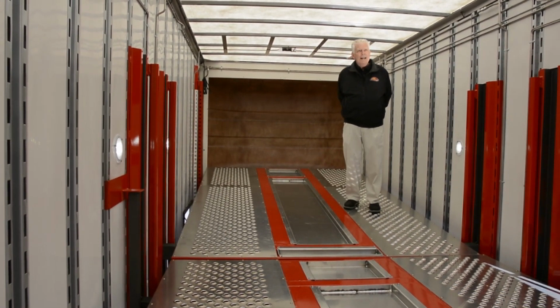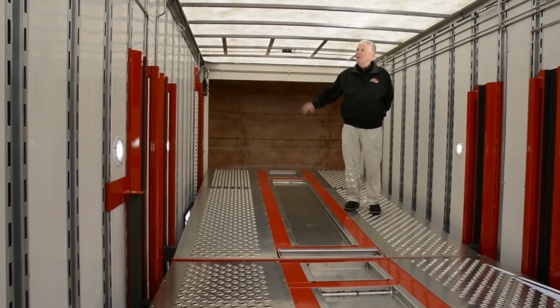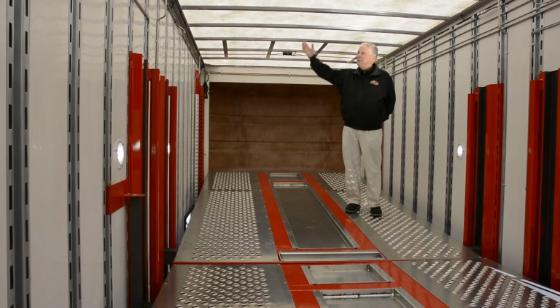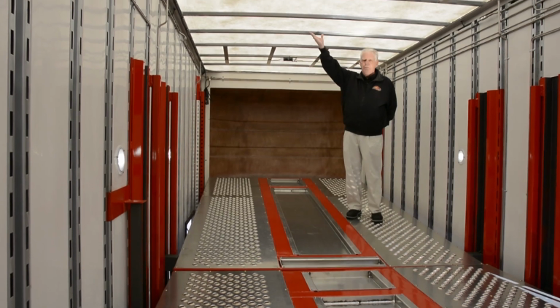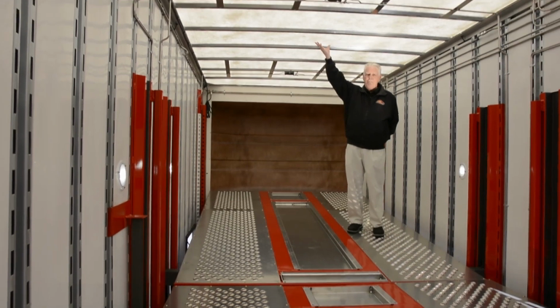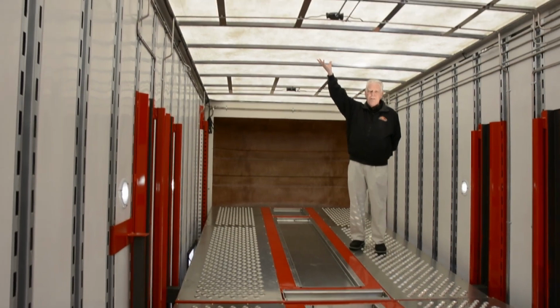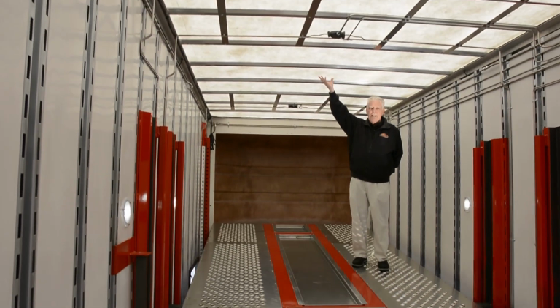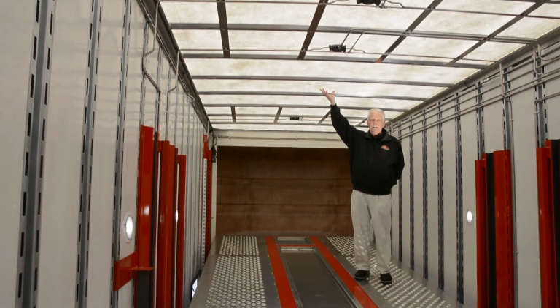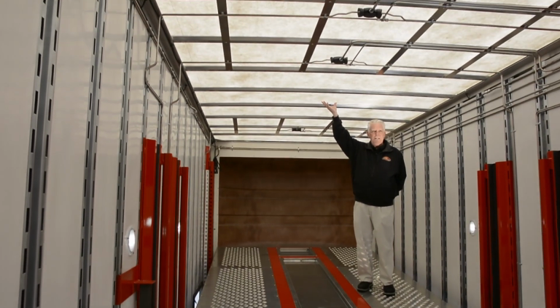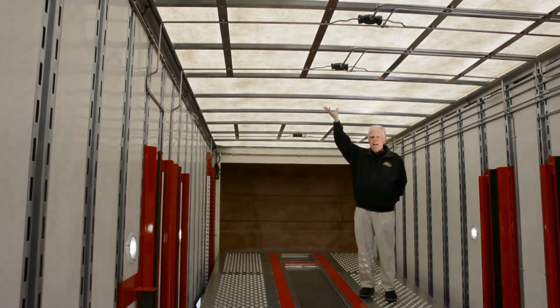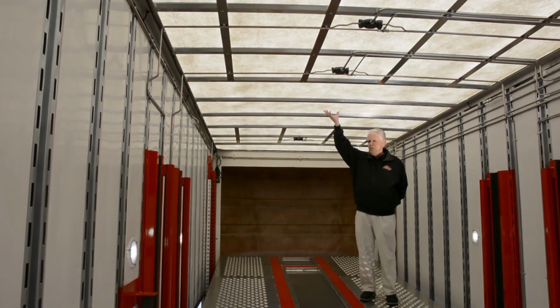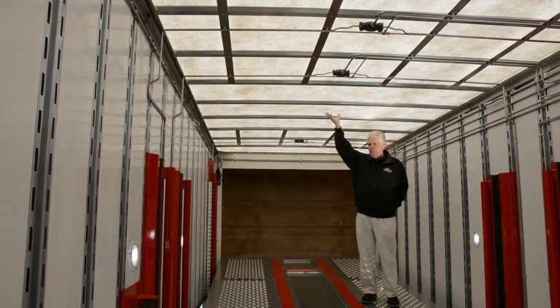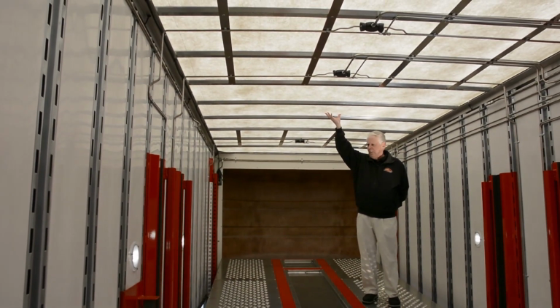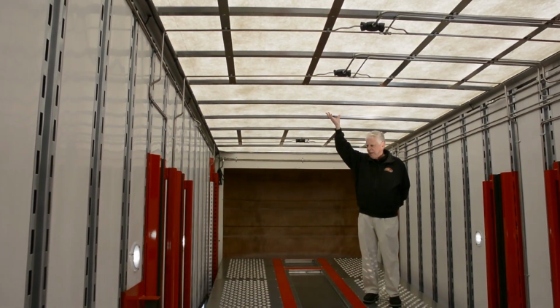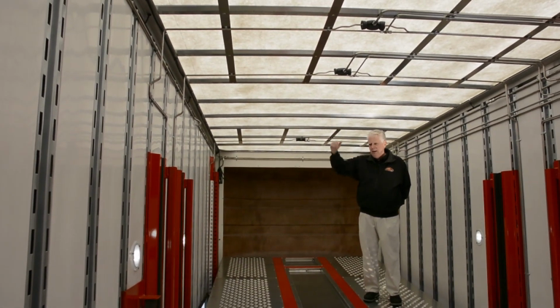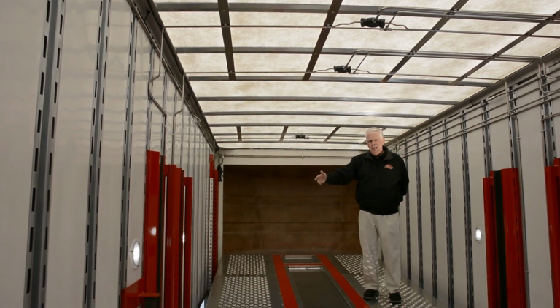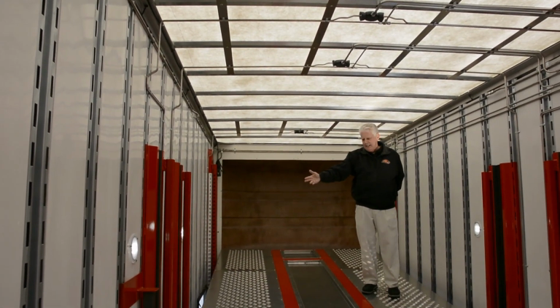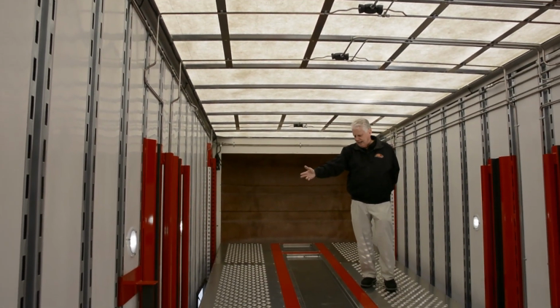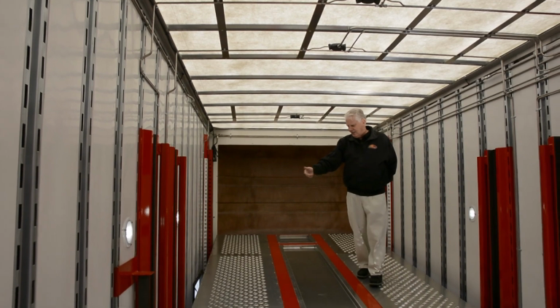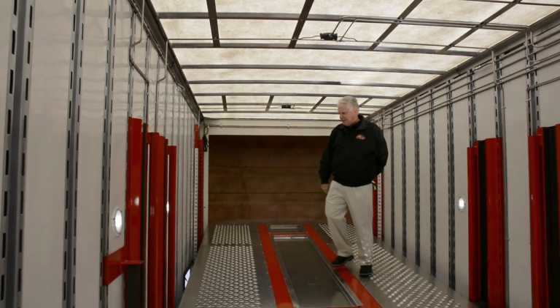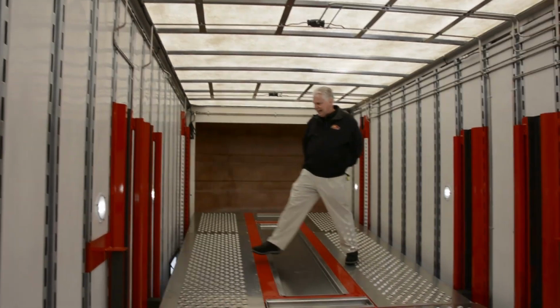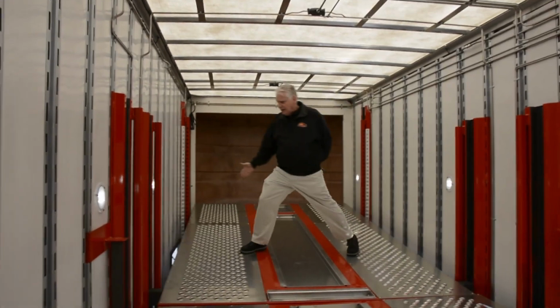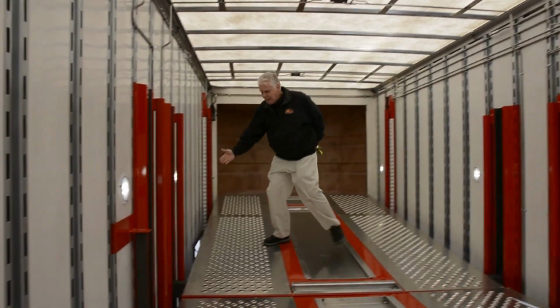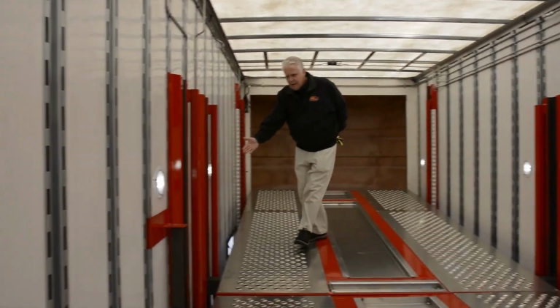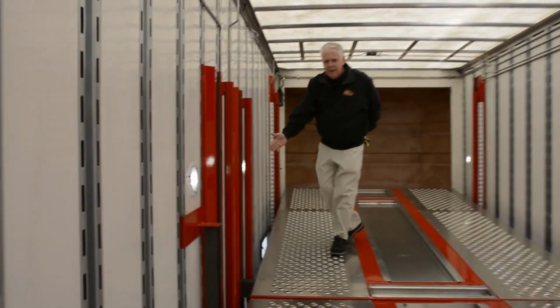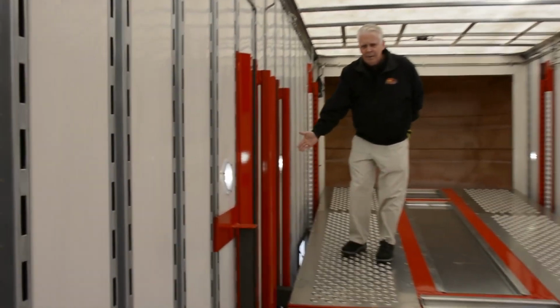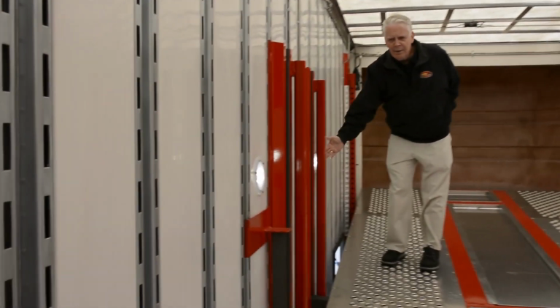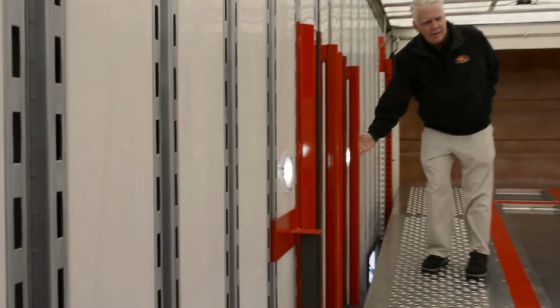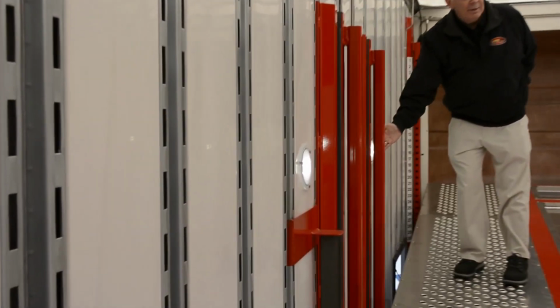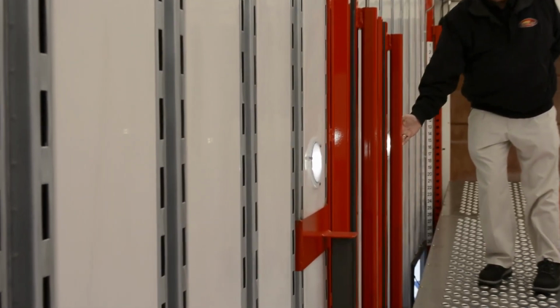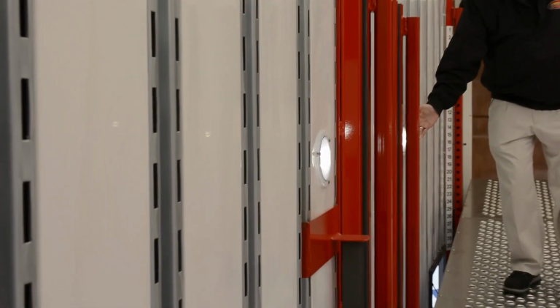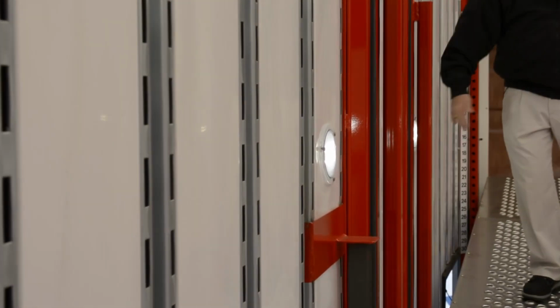A translucent roof, as you can see here, lets a lot of natural light through. And LED lights on the sides make it nice and bright for you.